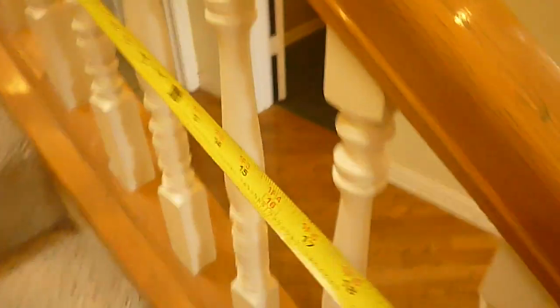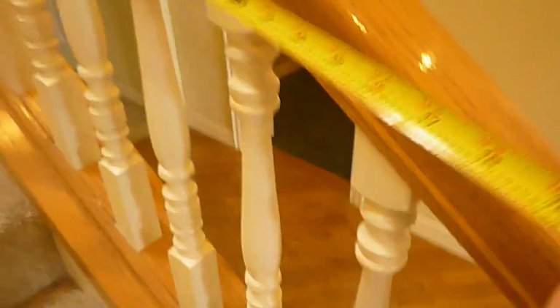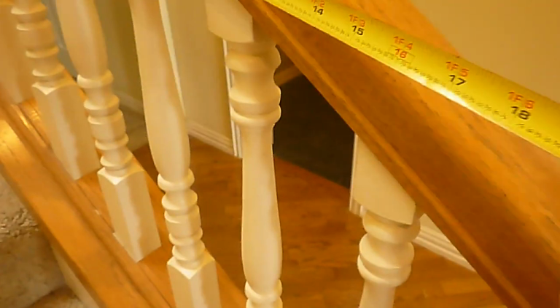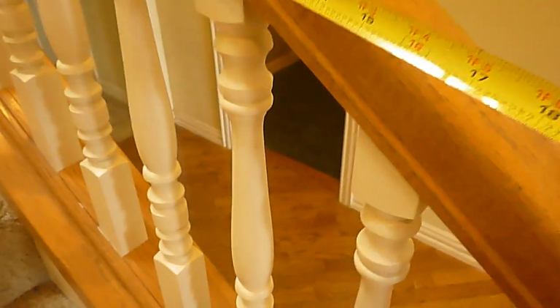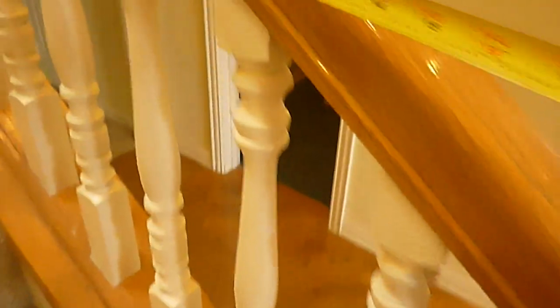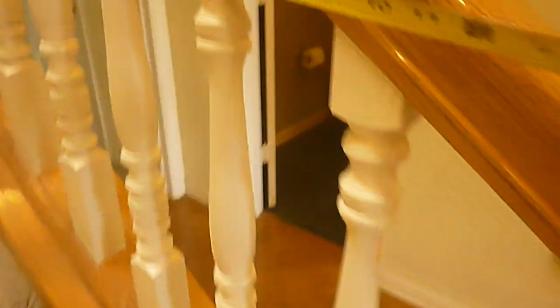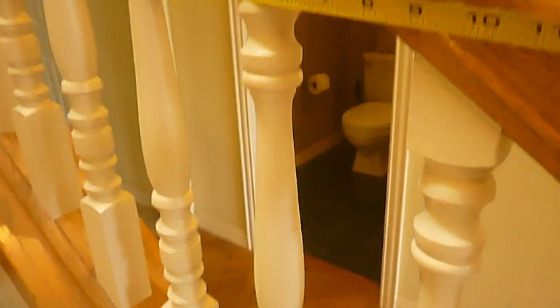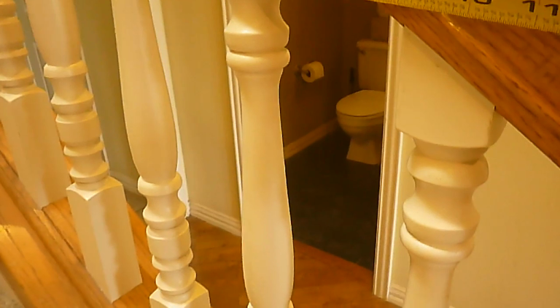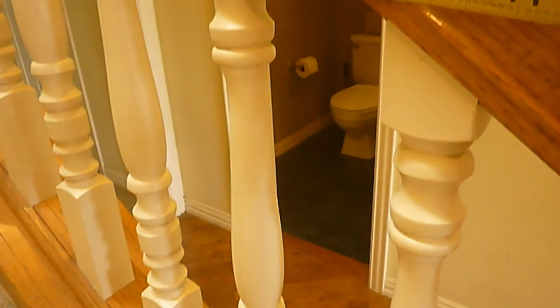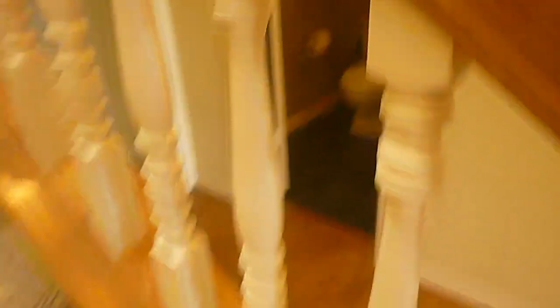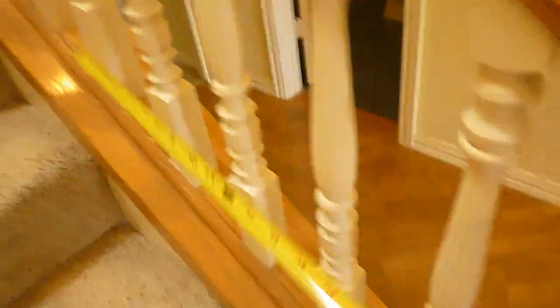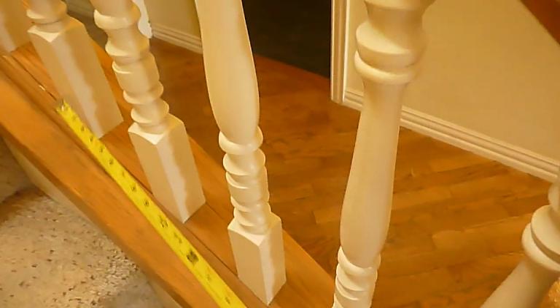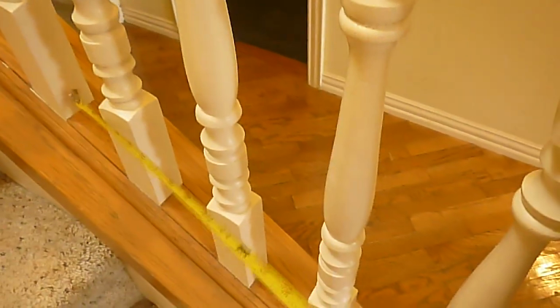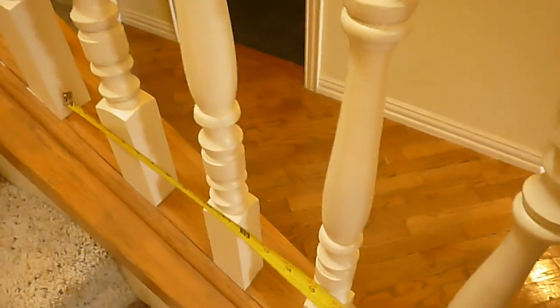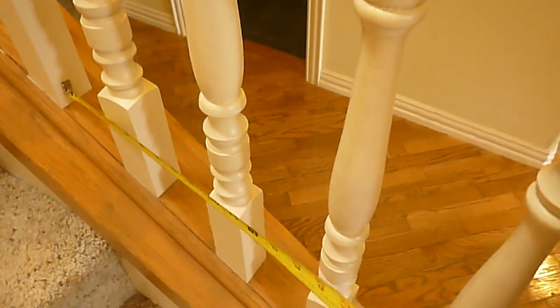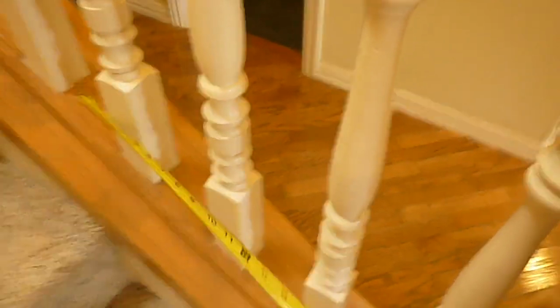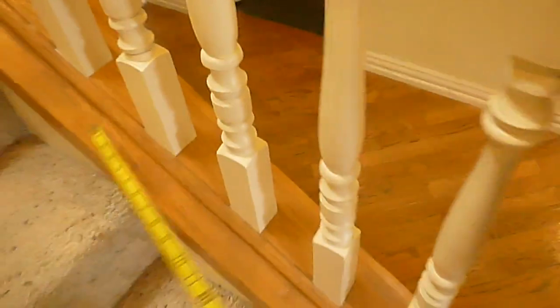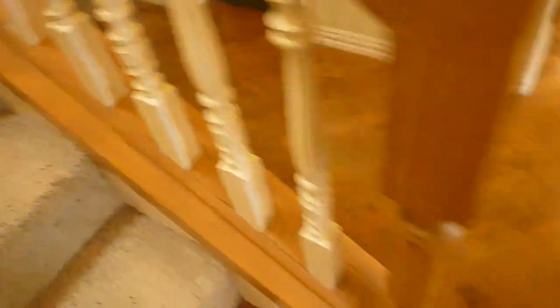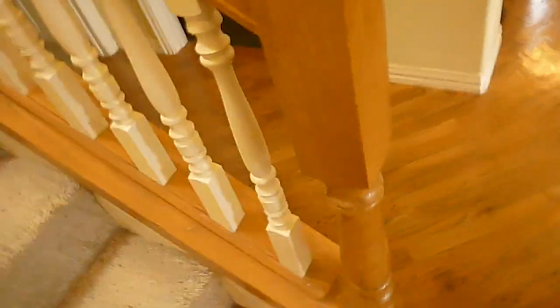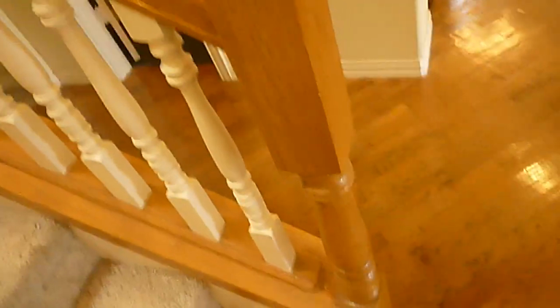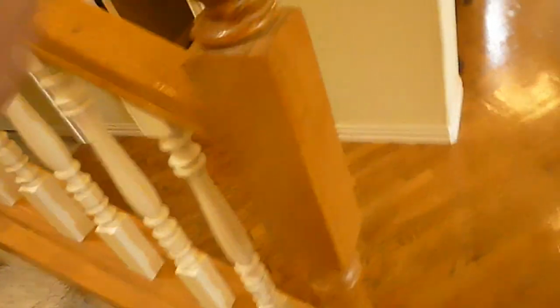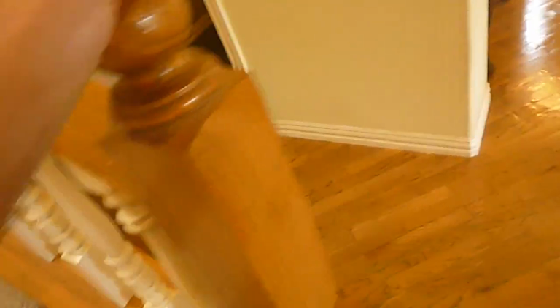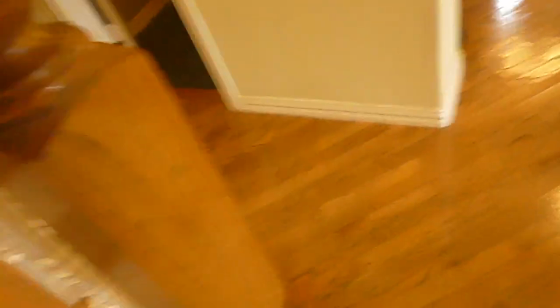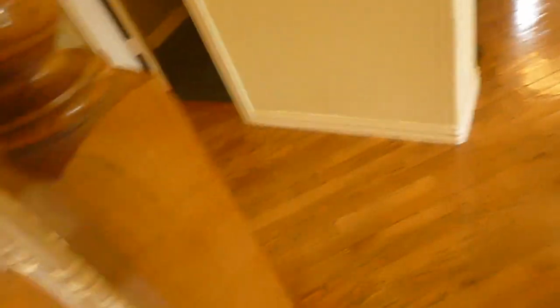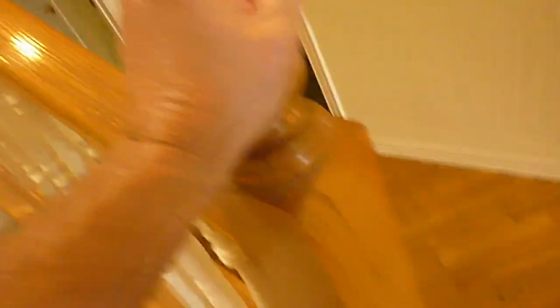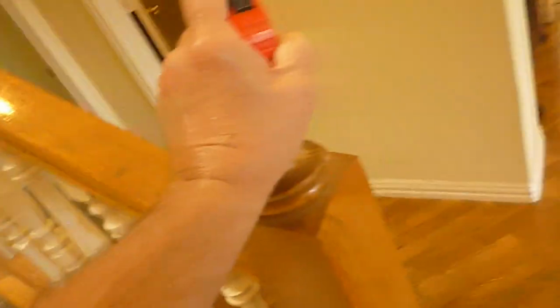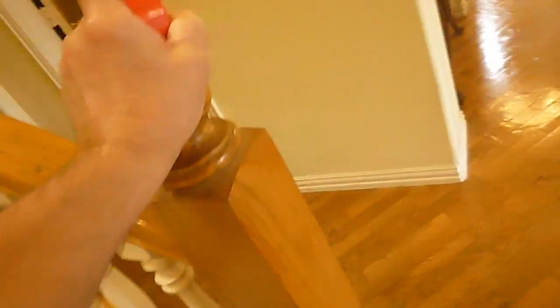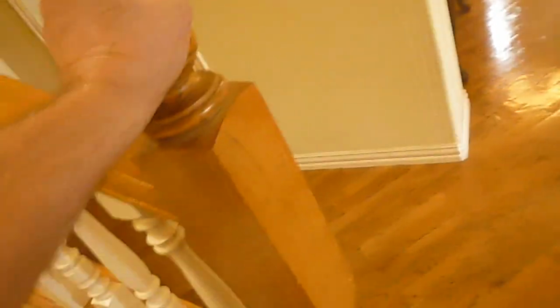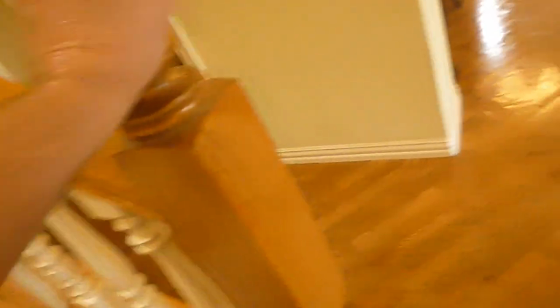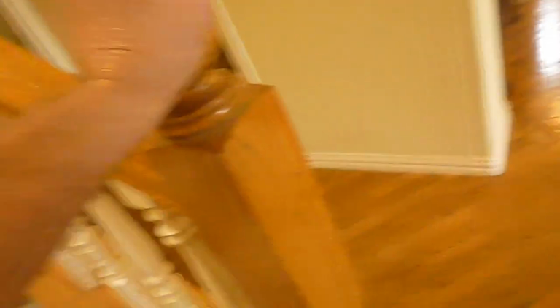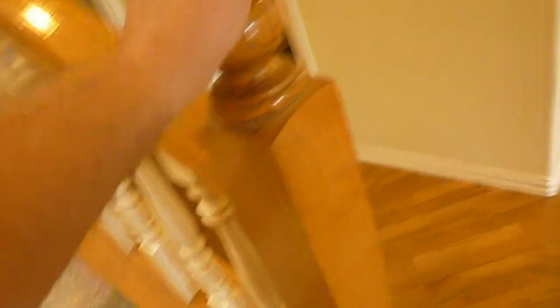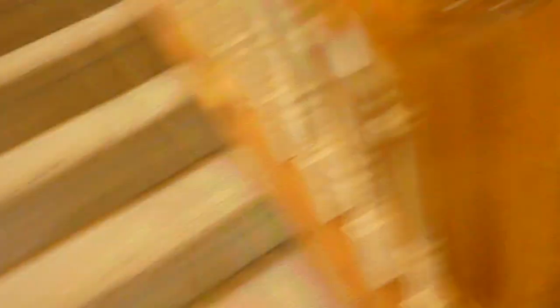My balusters — you could call them spindles — are exactly 4 inches in some places. This is a bottom newel post. It's supposed to withstand 200 pounds of lateral pressure.